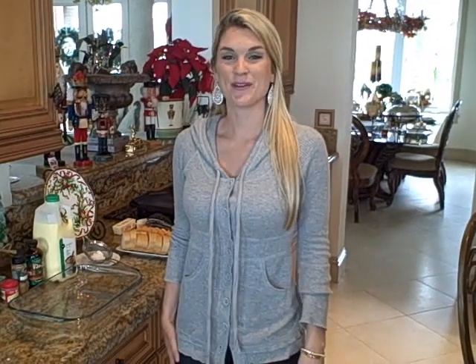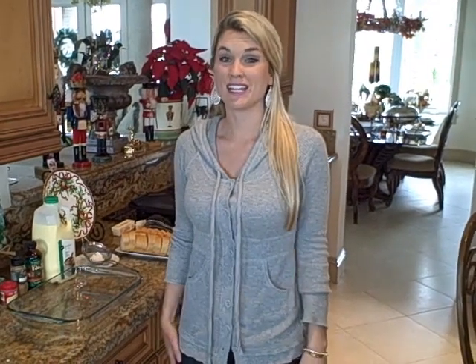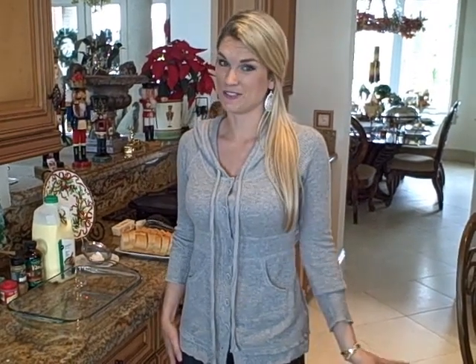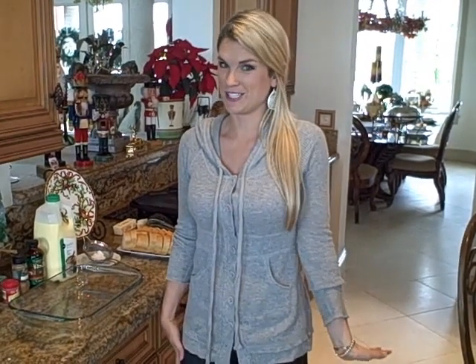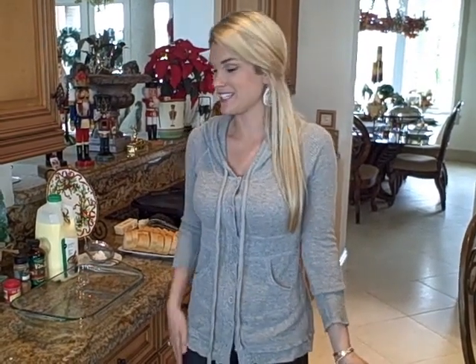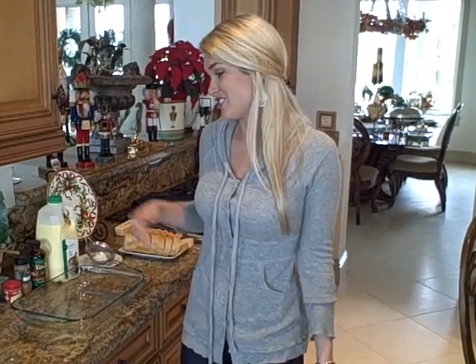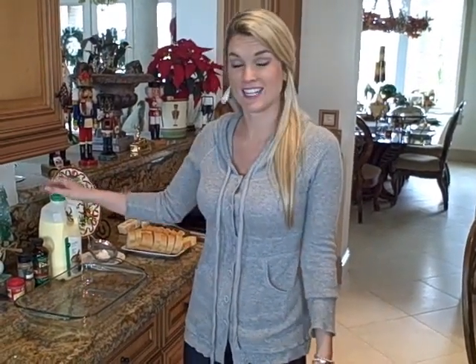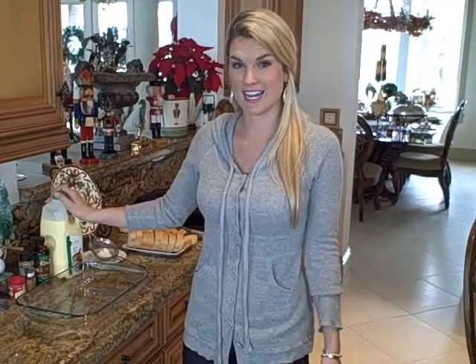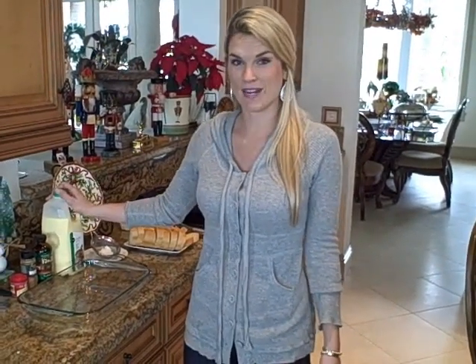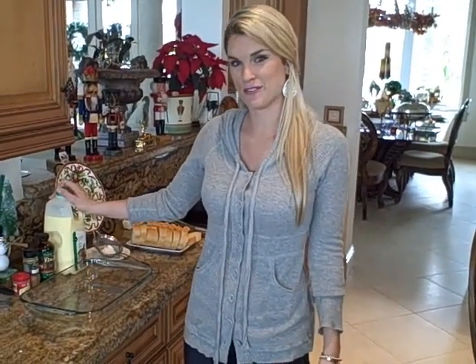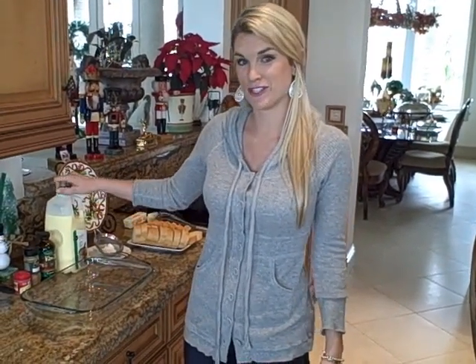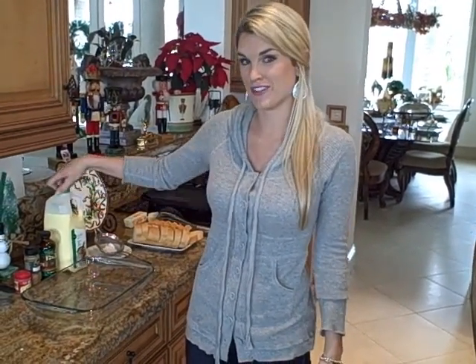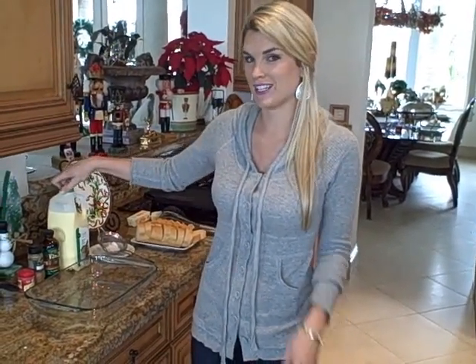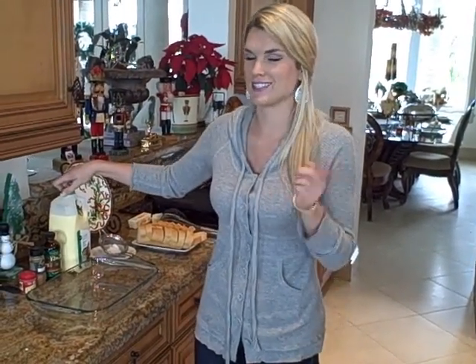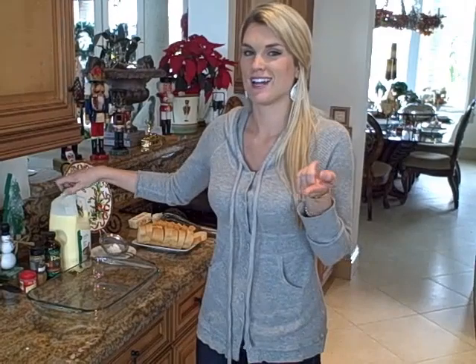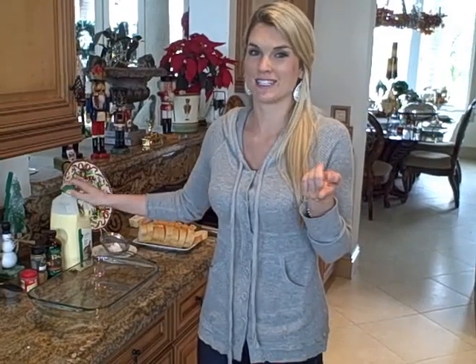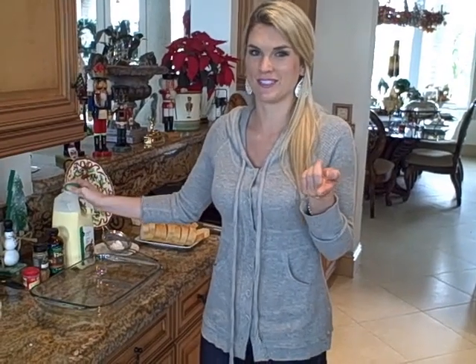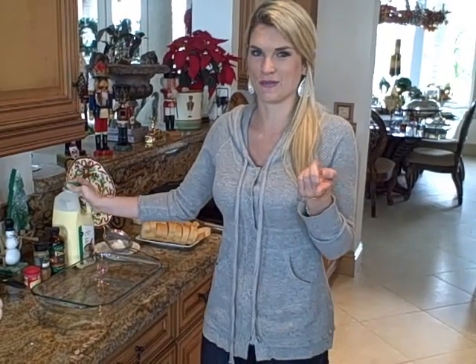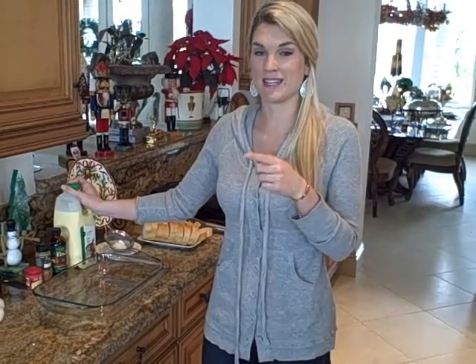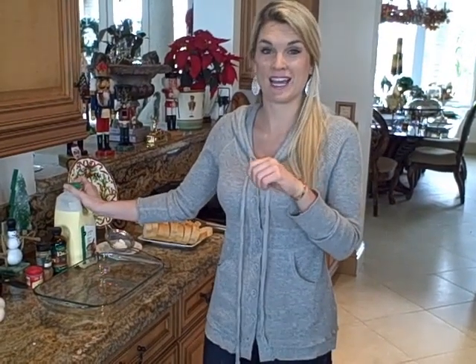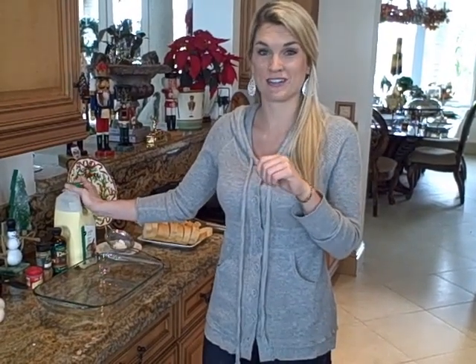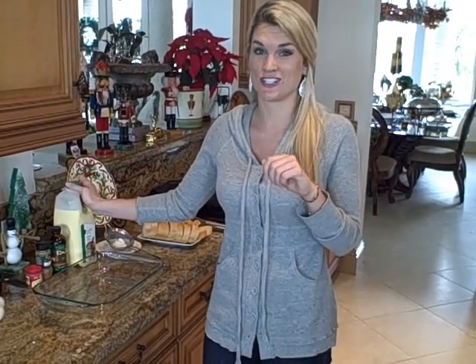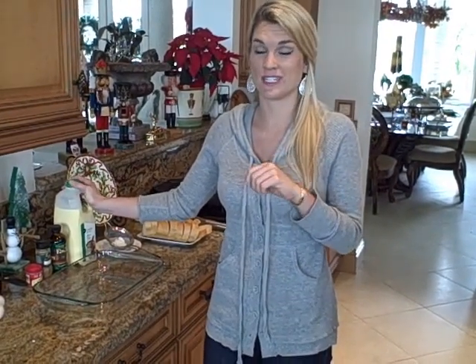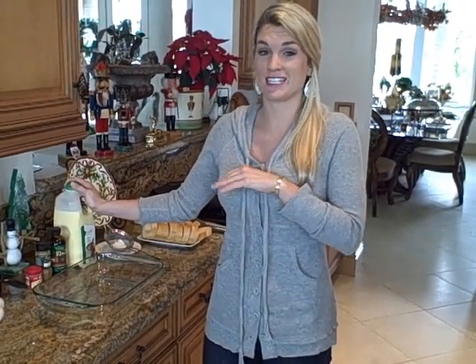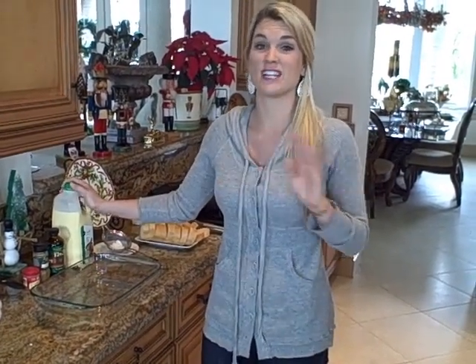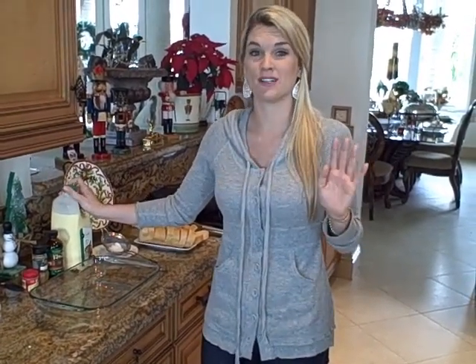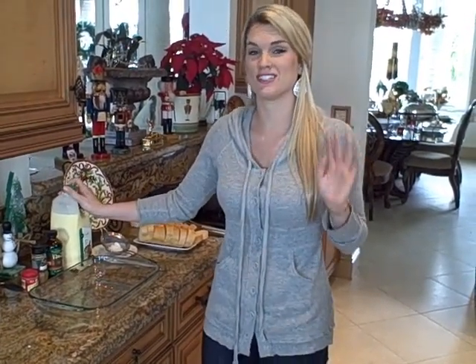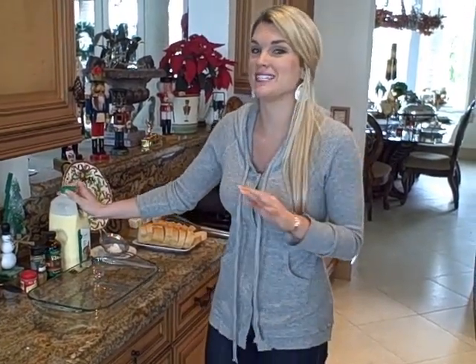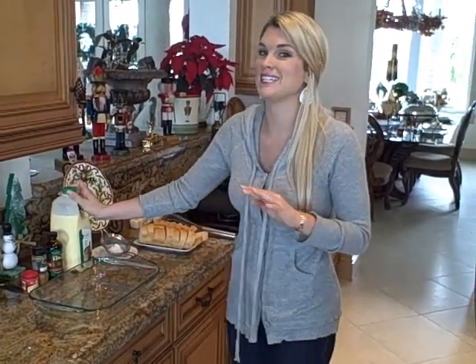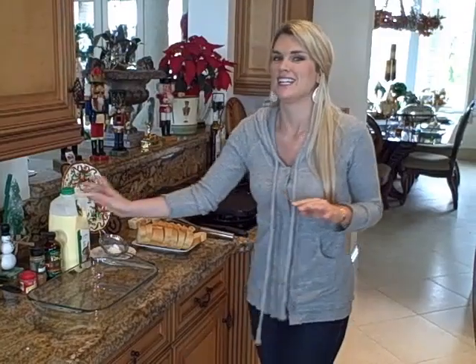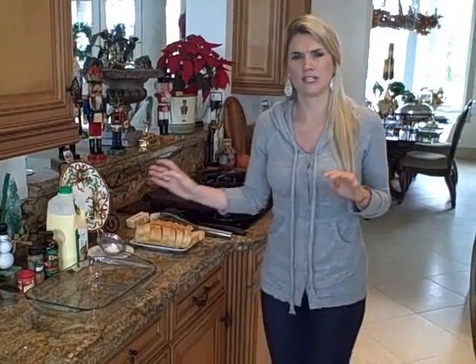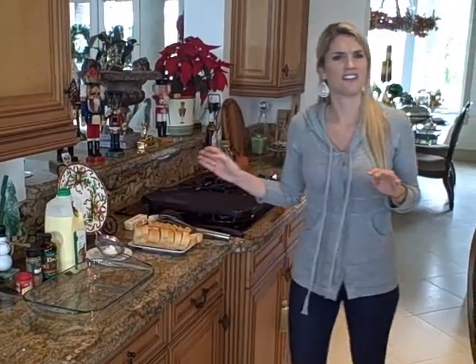Hey everyone! Don't know what to do with that delicious eggnog that everyone has in the refrigerator for the holidays? I'm going to tell you what to do. We're going to make some eggnog French toast and it is phenomenal and so easy and really healthy.